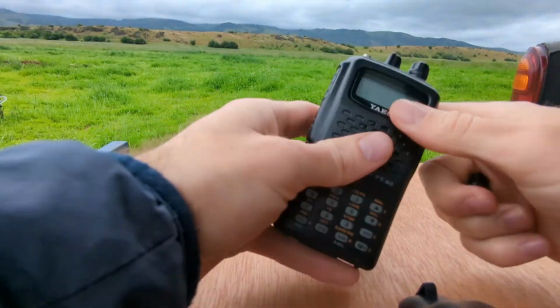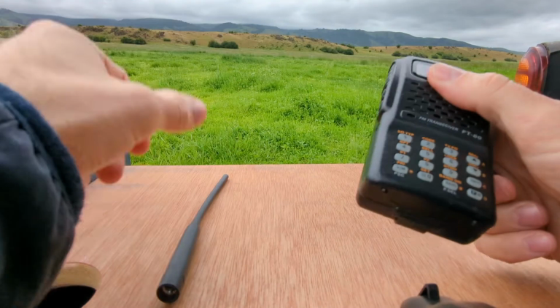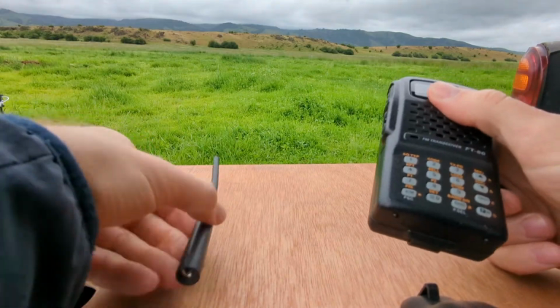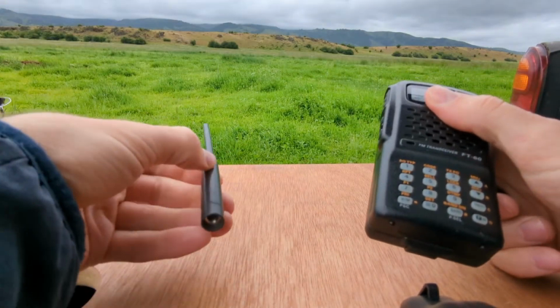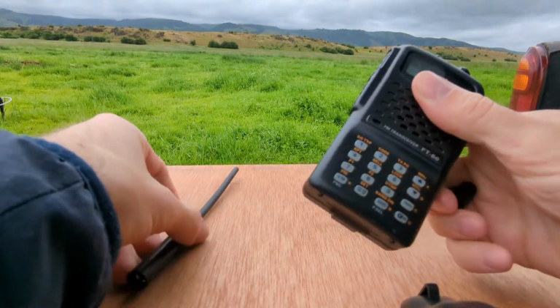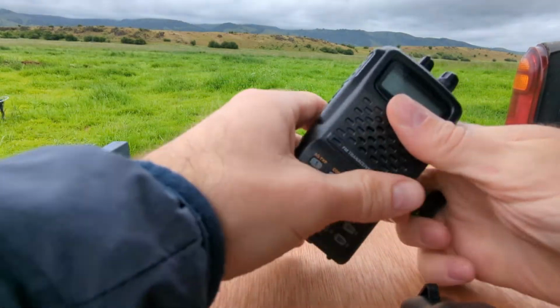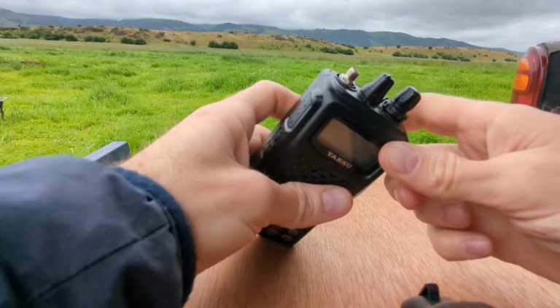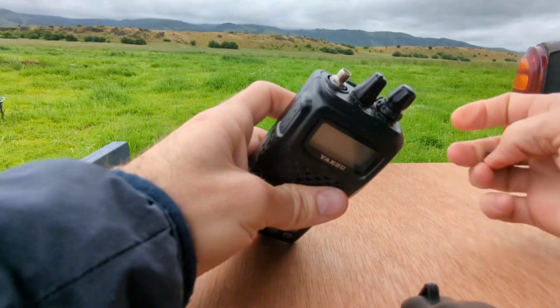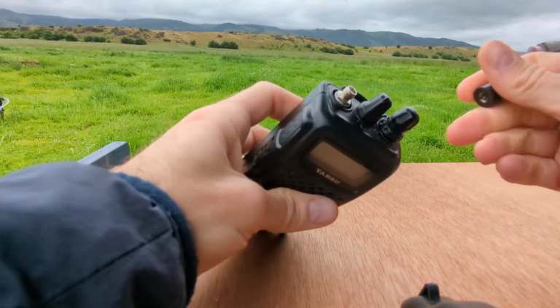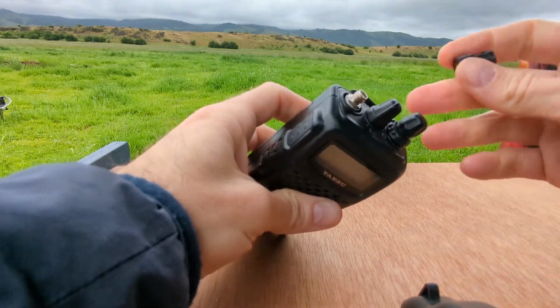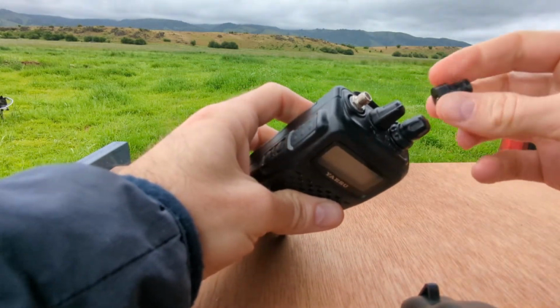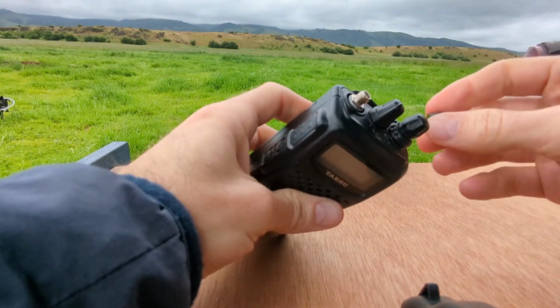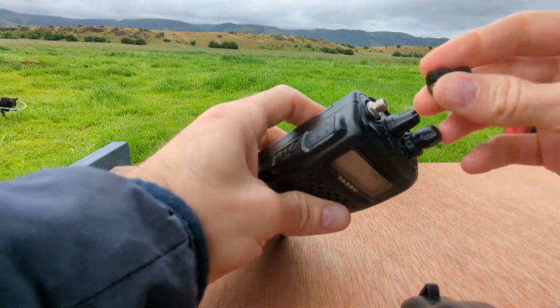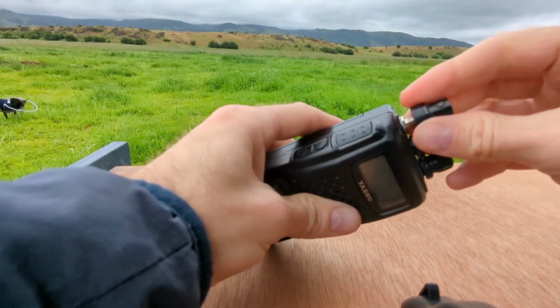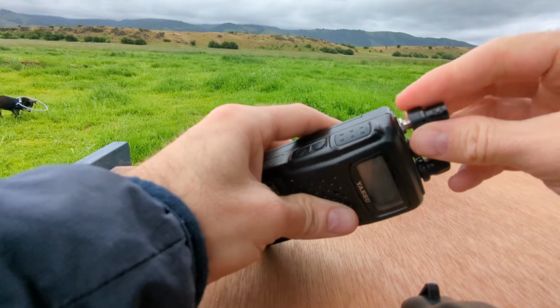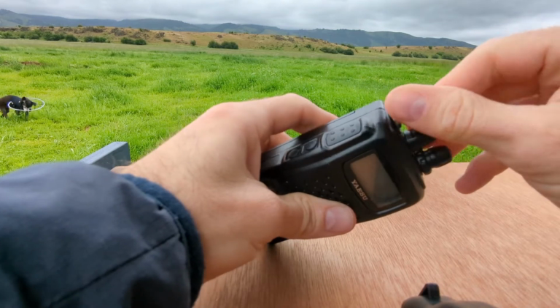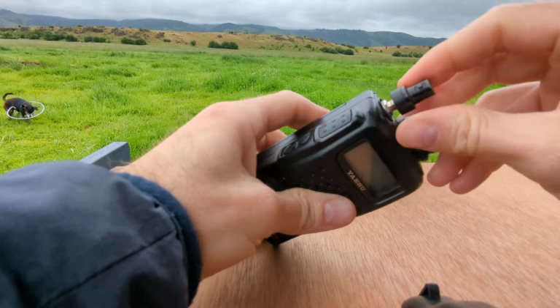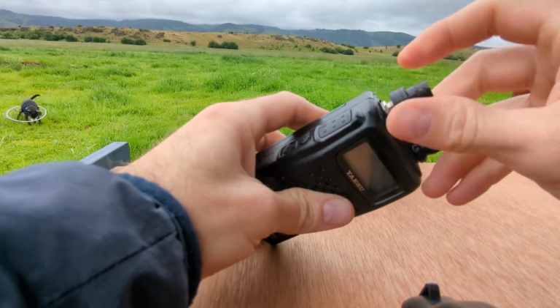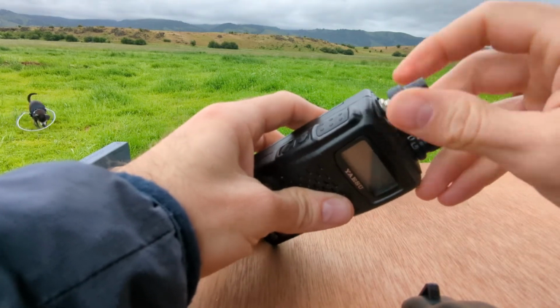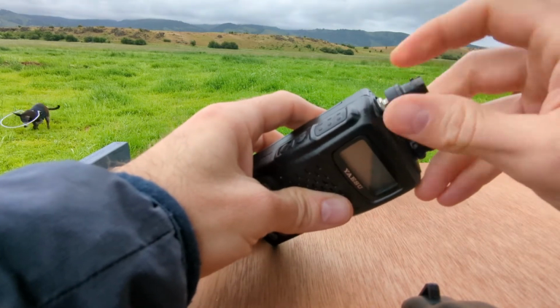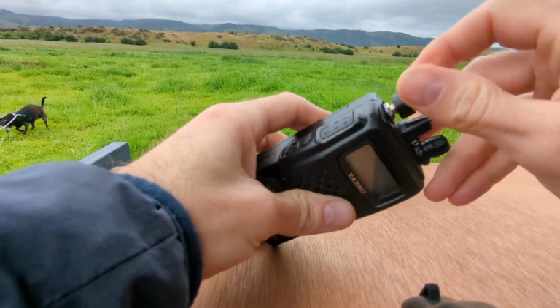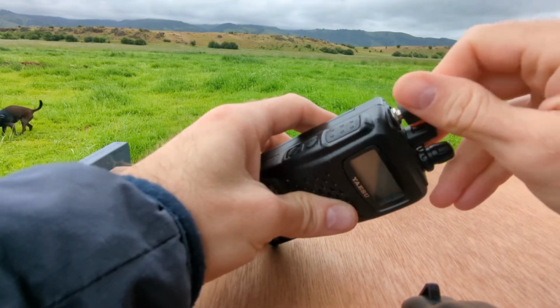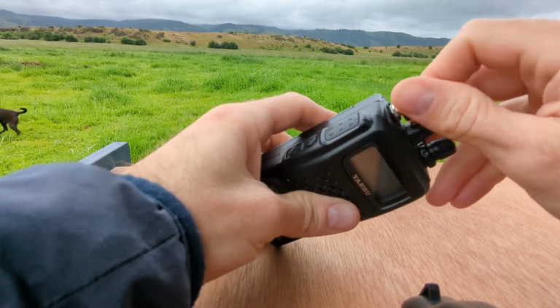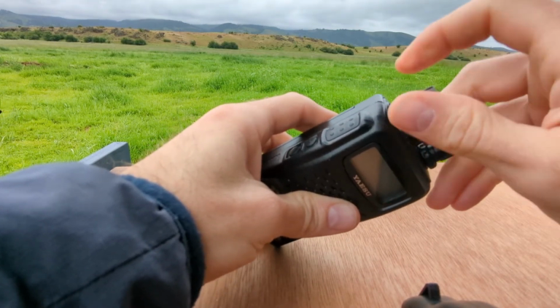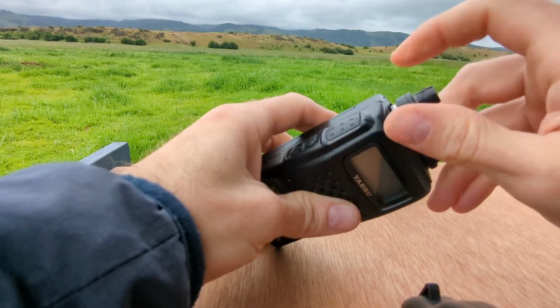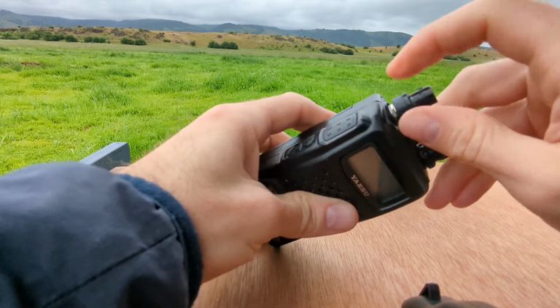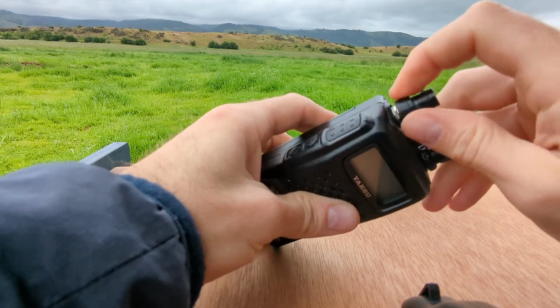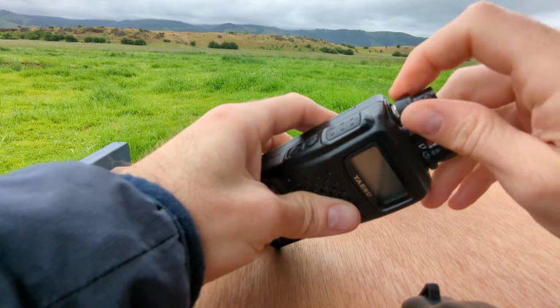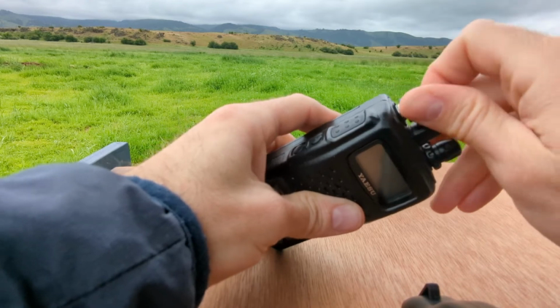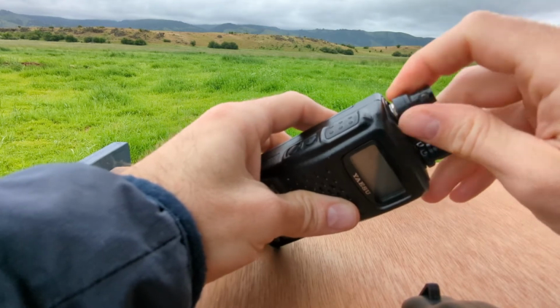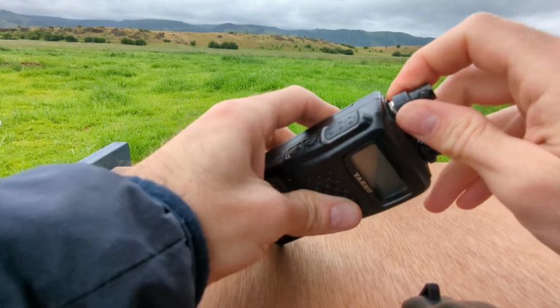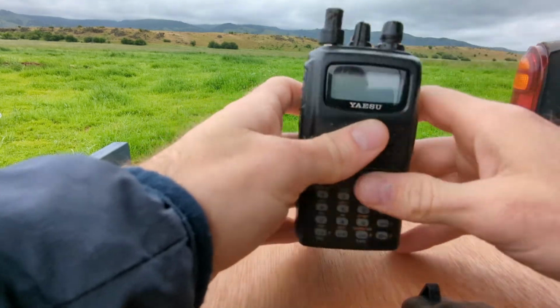Now, the rubber duck is a good antenna, but I find for switching between lots of different antennas on some on-the-air operations, a BNC connector is really valuable for those quick switches.